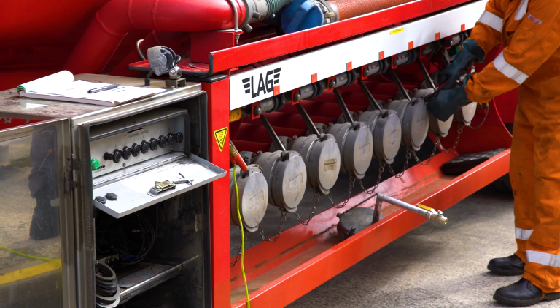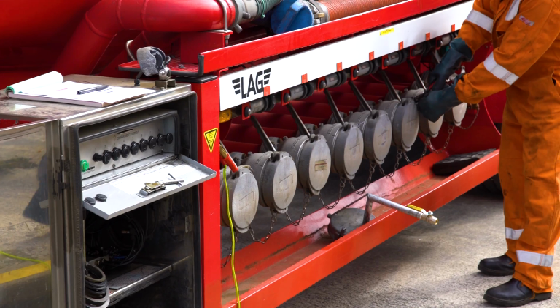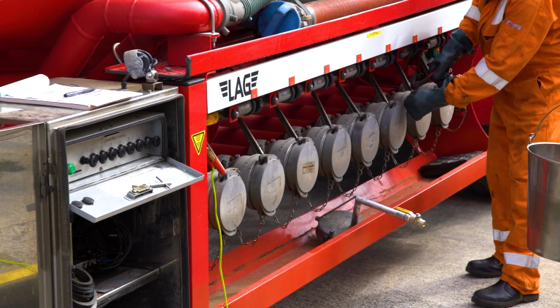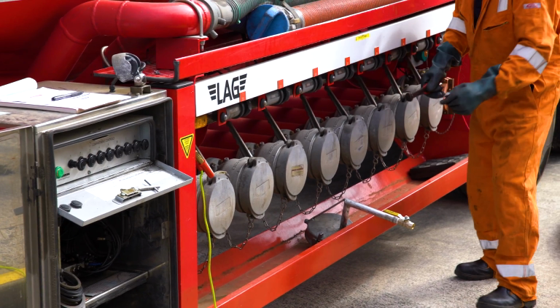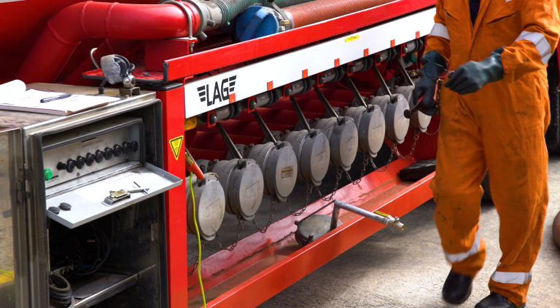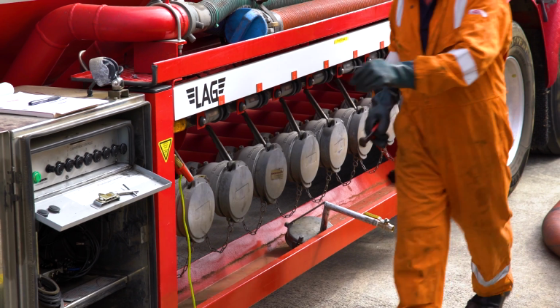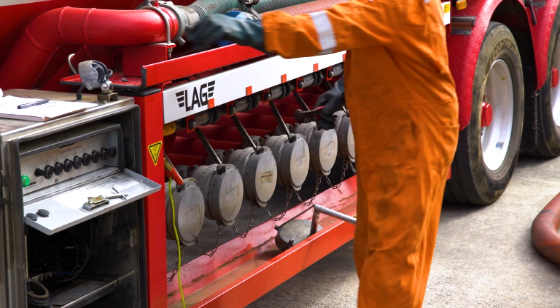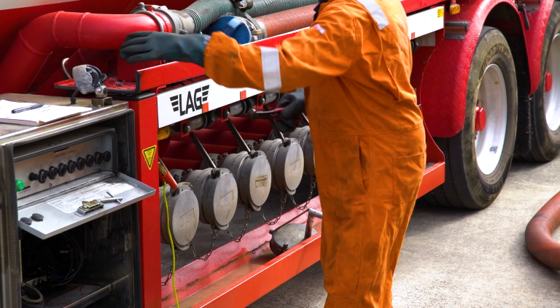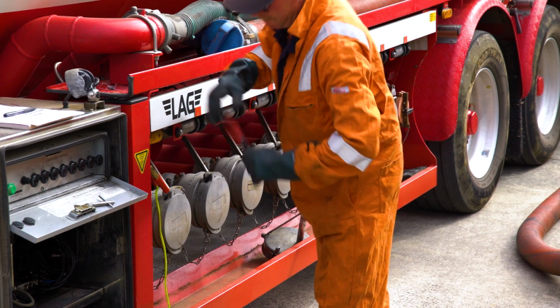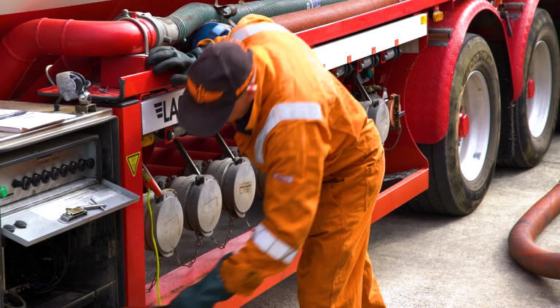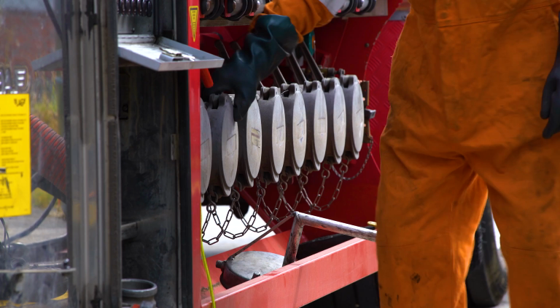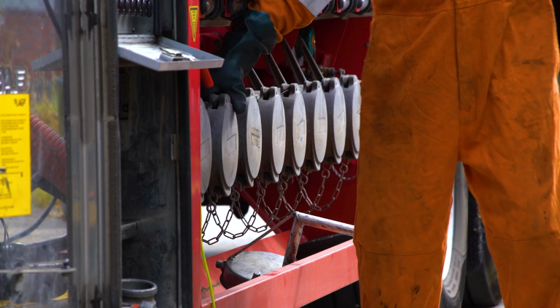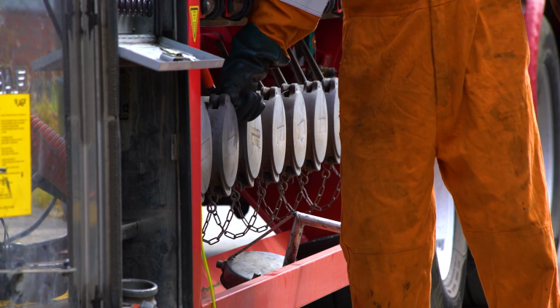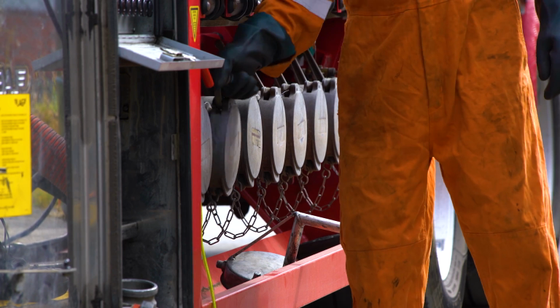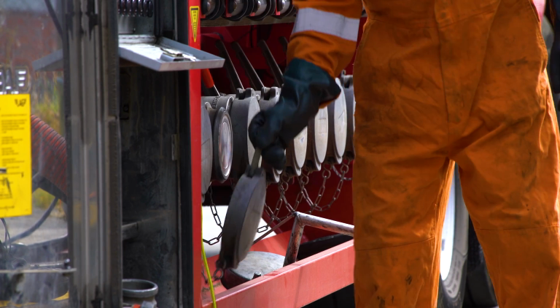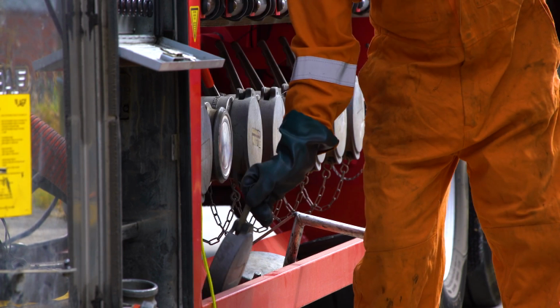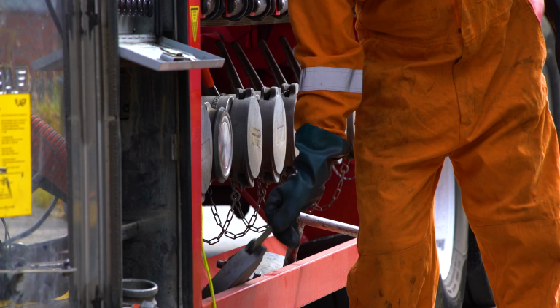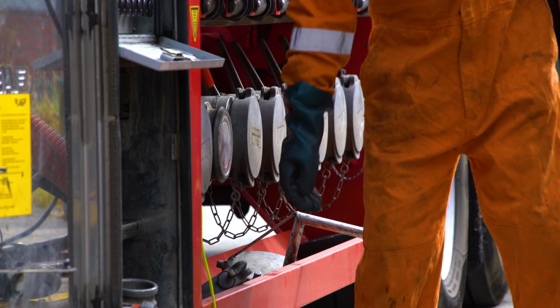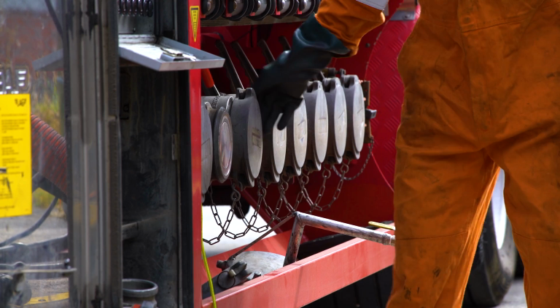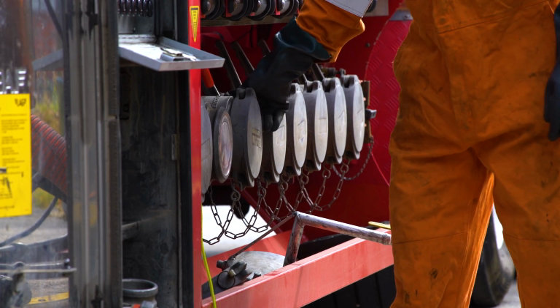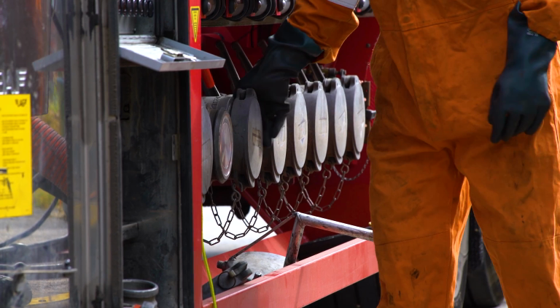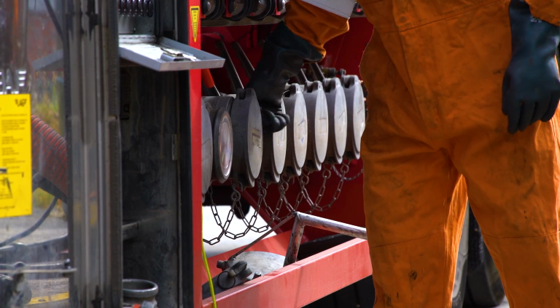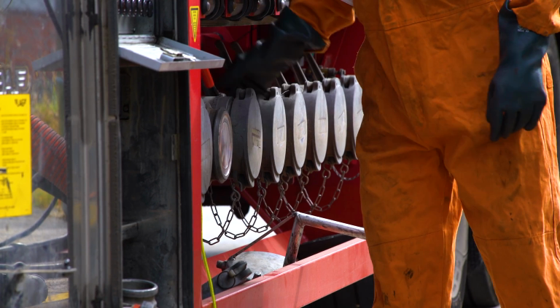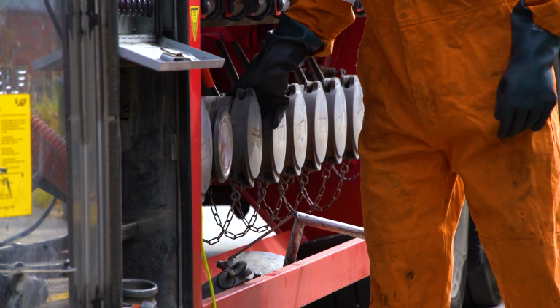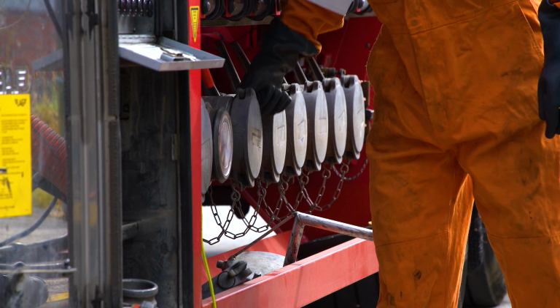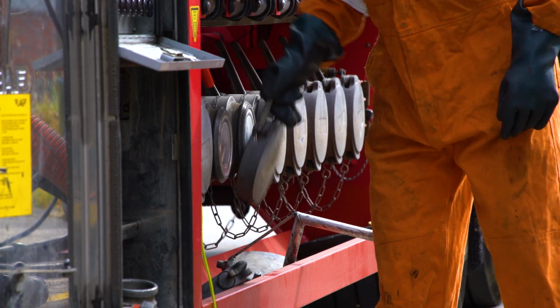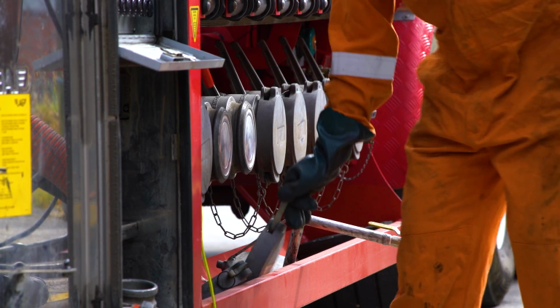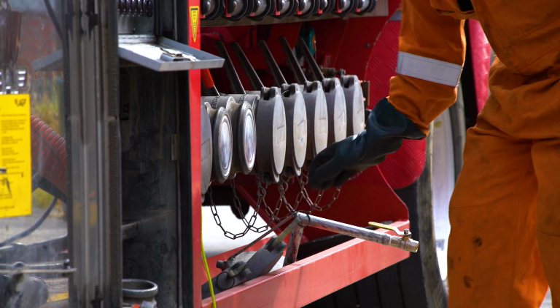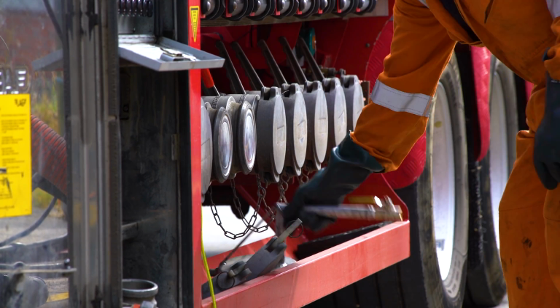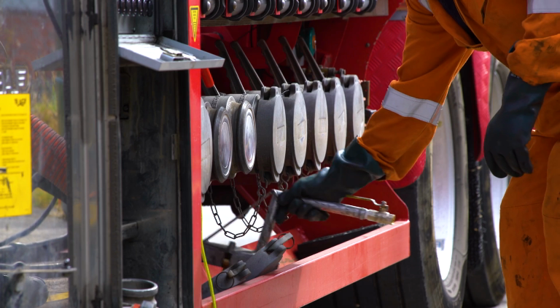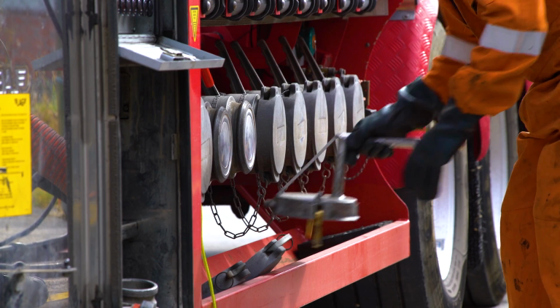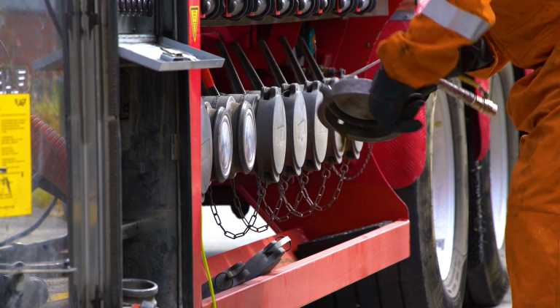Here we can see the seal being removed from the delivery pots and the different compartments. You can actually have multiple compartments on the same vehicle, so it's very important that these are checked to ensure that you are offloading the product that was ordered.